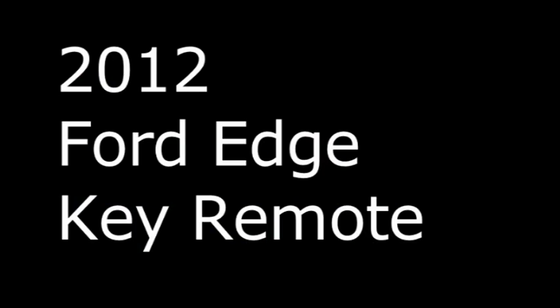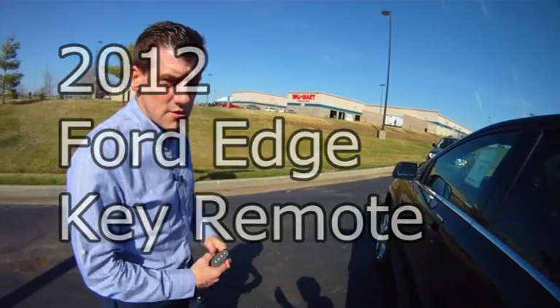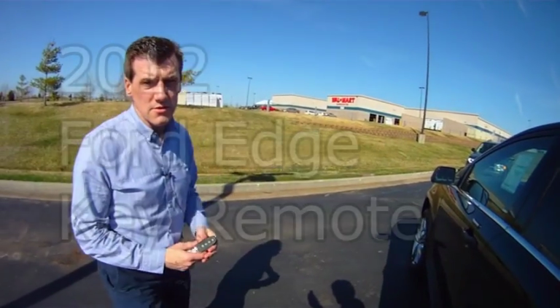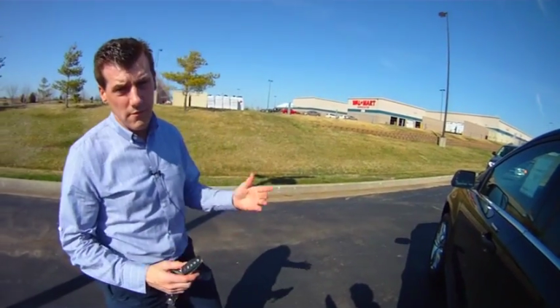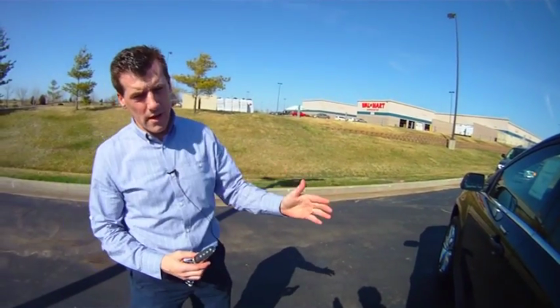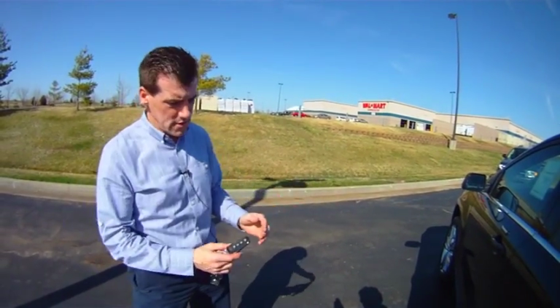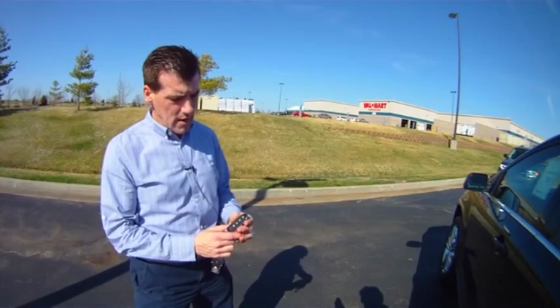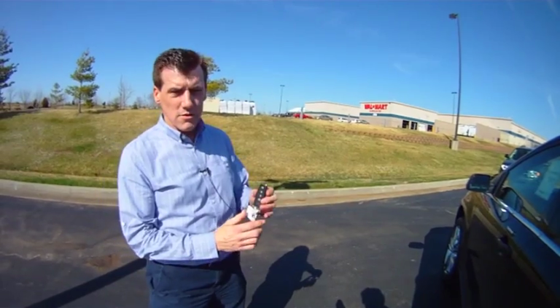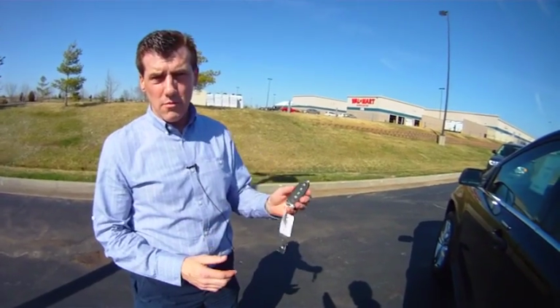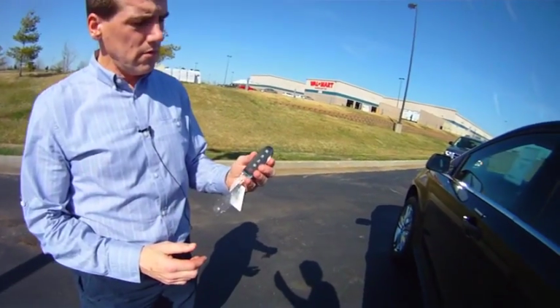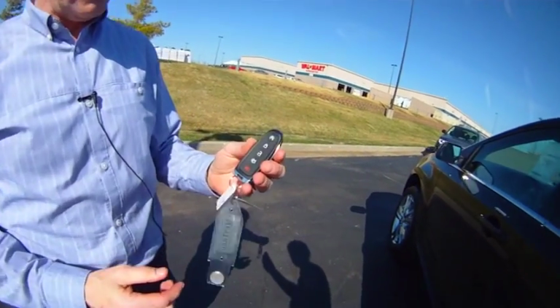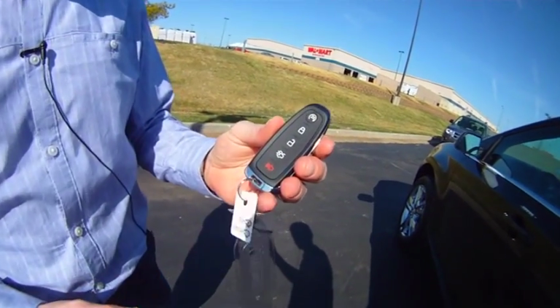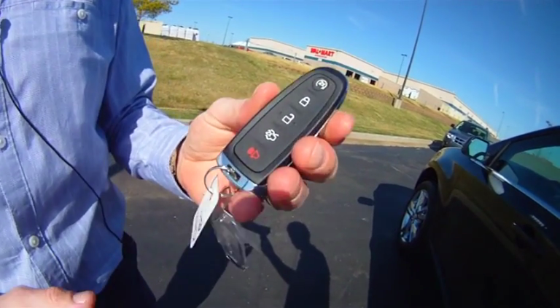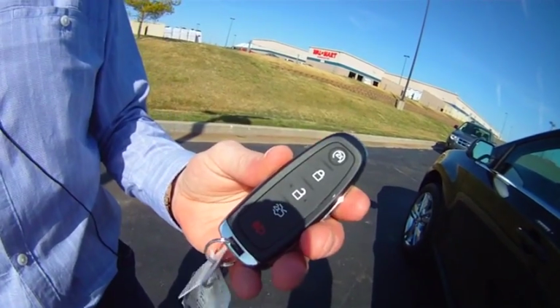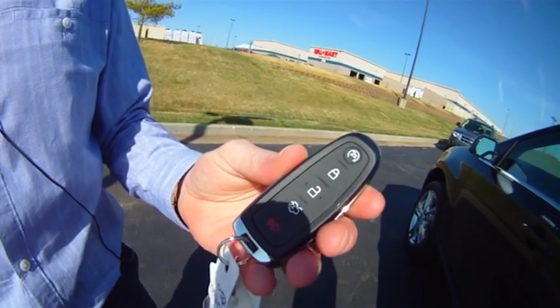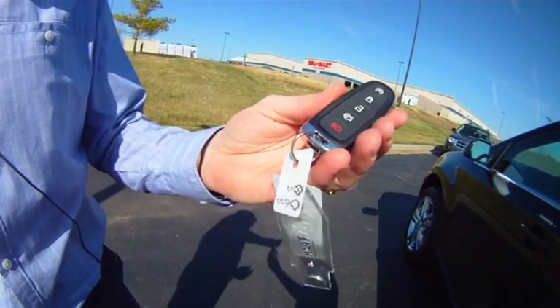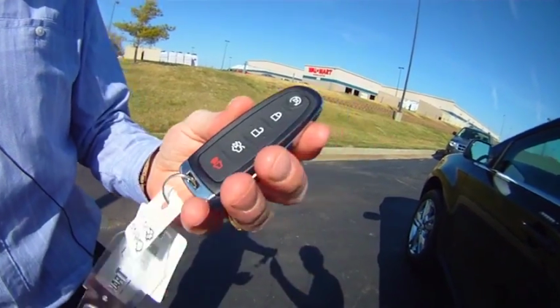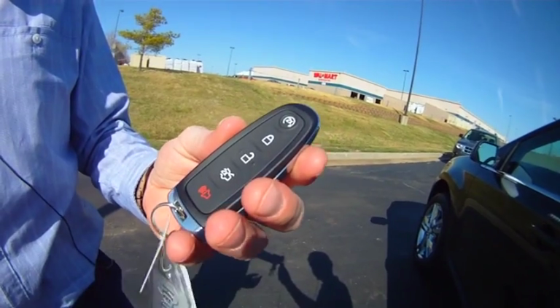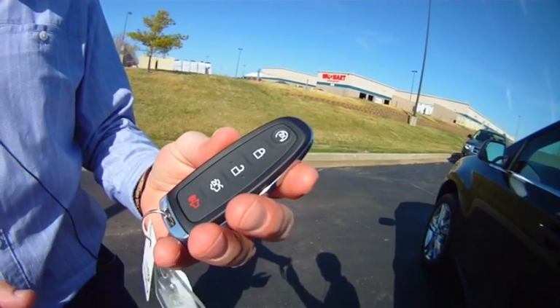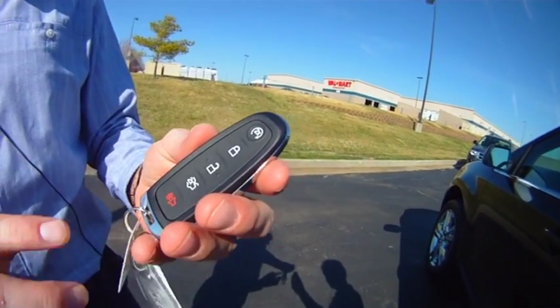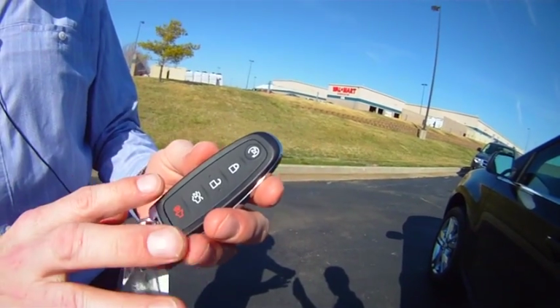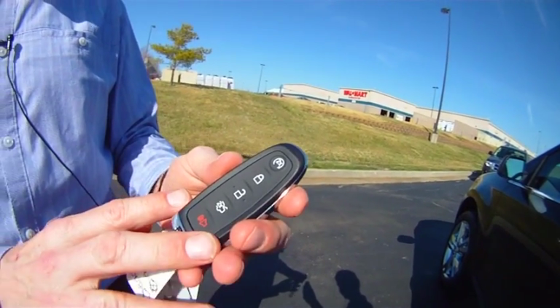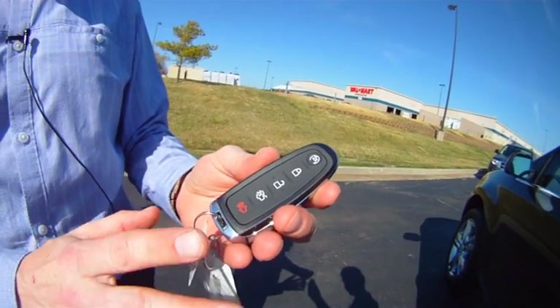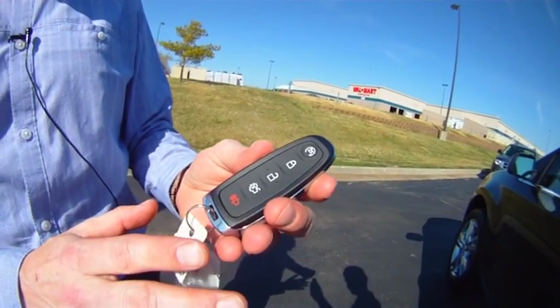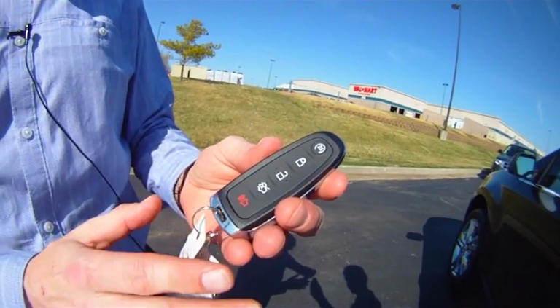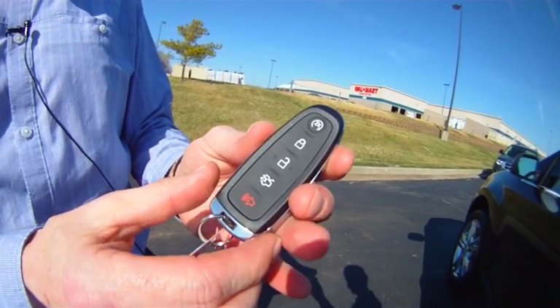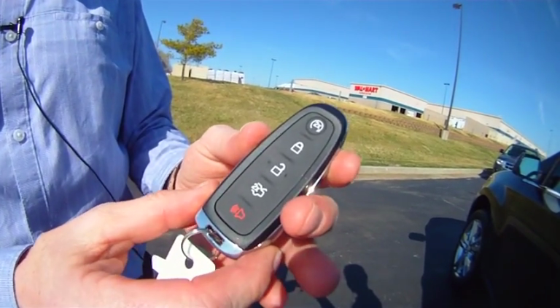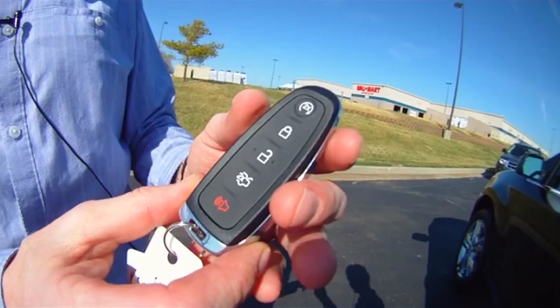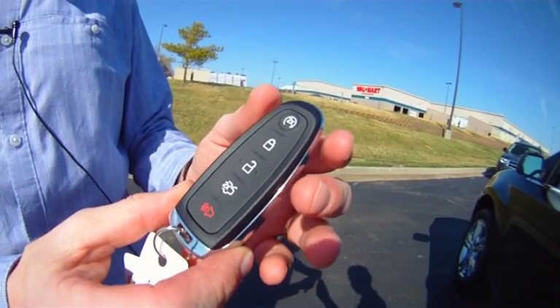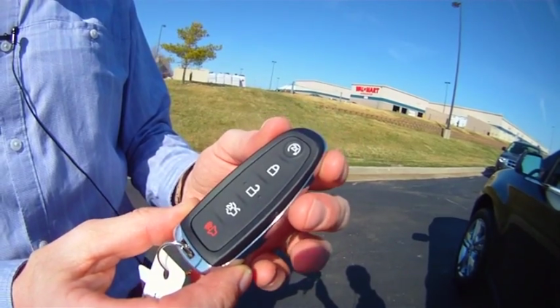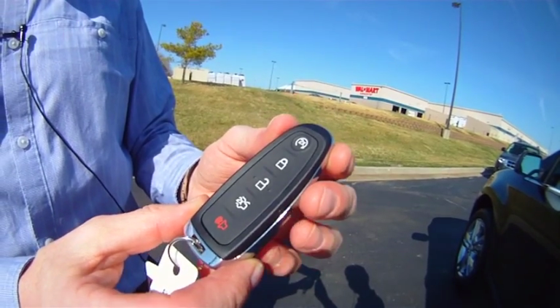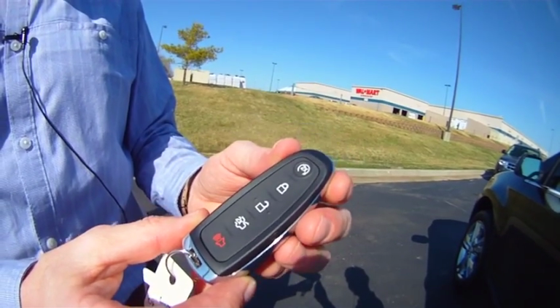This is the 2012 Ford Edge, and I want to talk about the remote, the key, the remote start, and how to get in the vehicle with the key. This key is designed — this is a push-button start — so you're designed to be able to keep the key in your pocket.